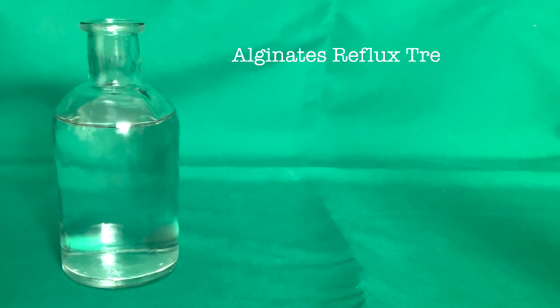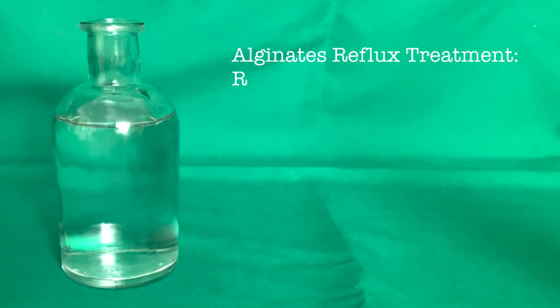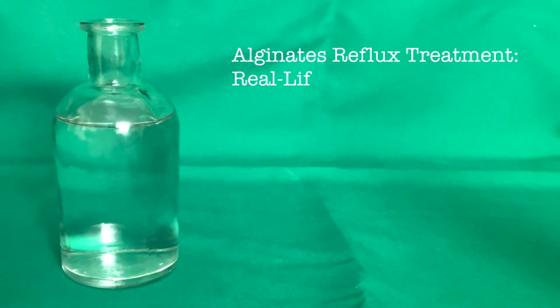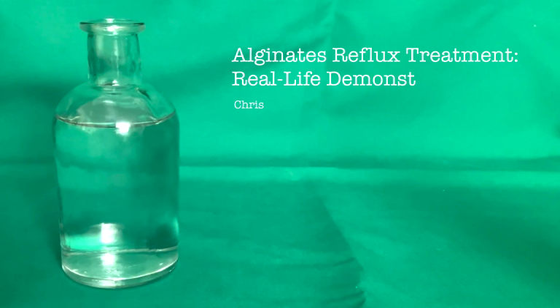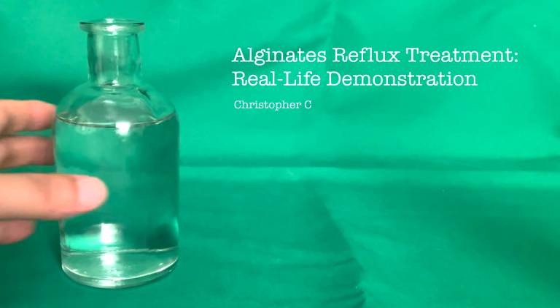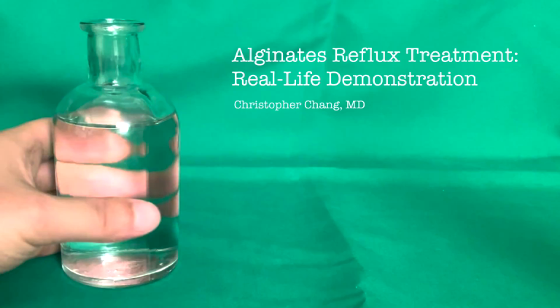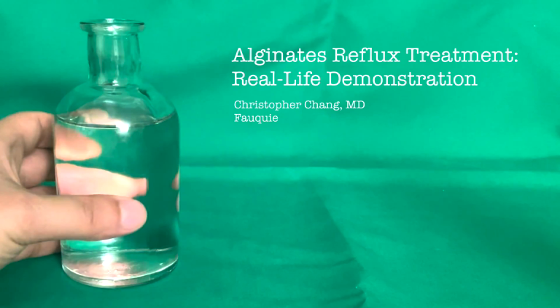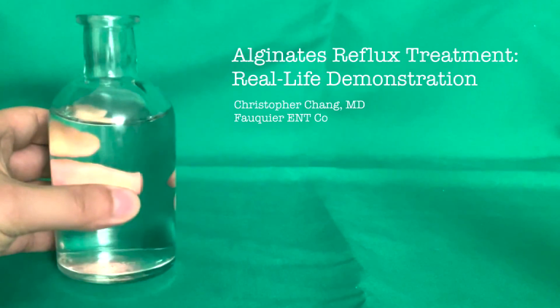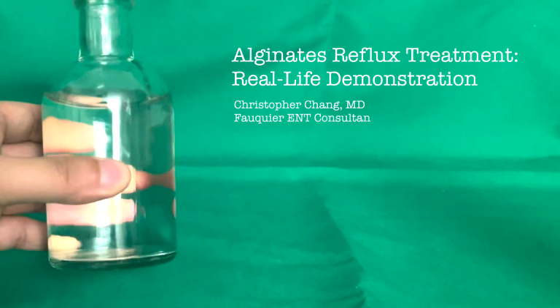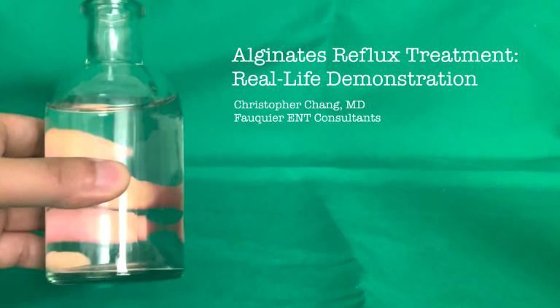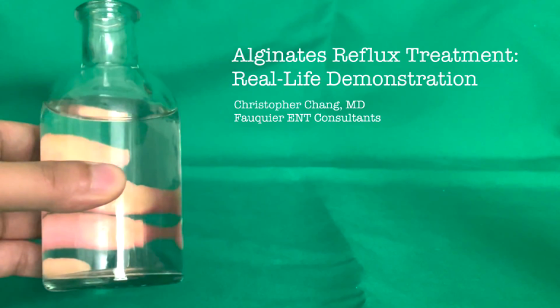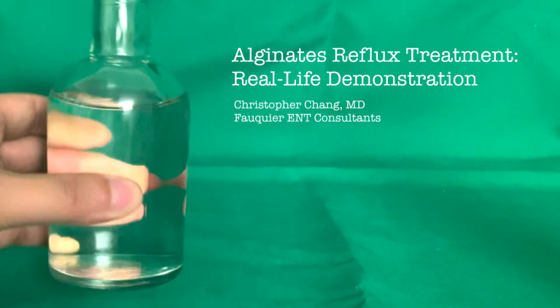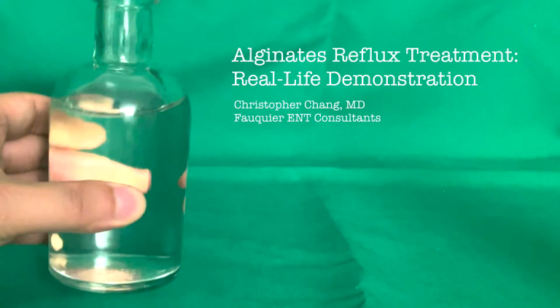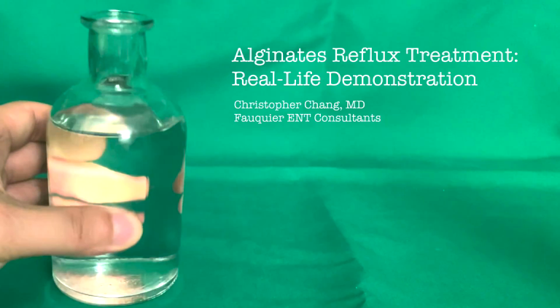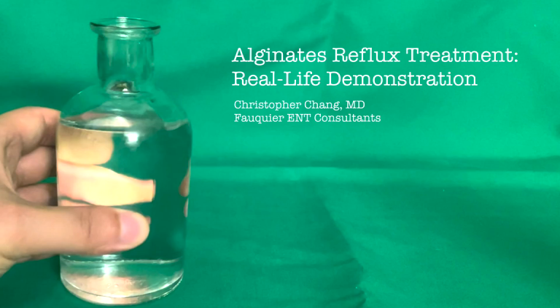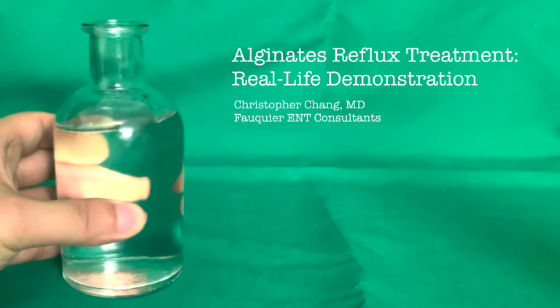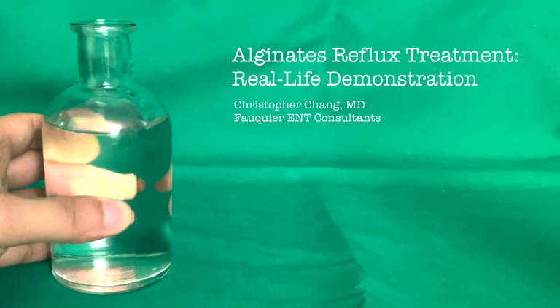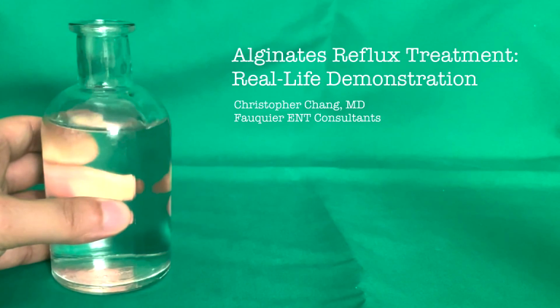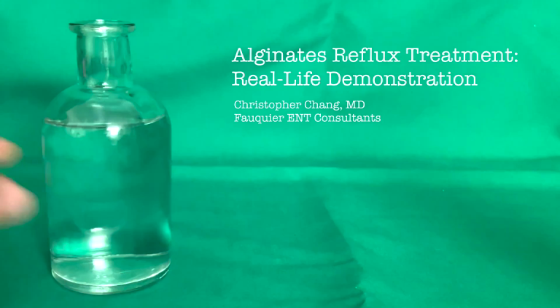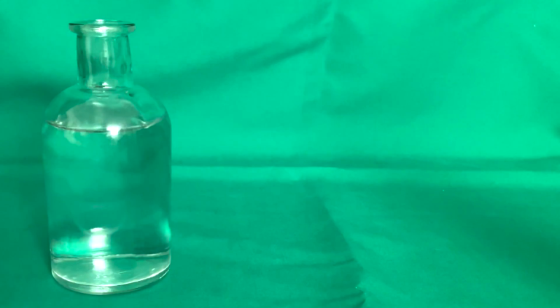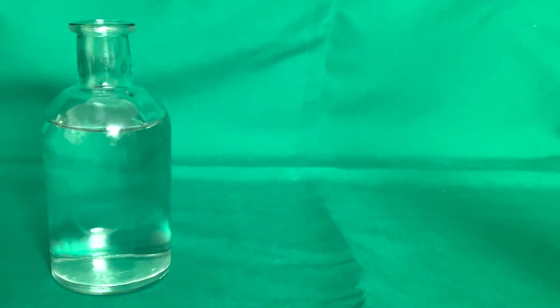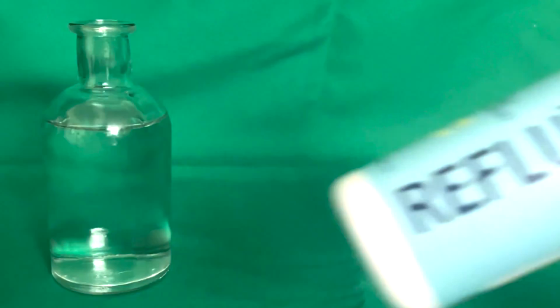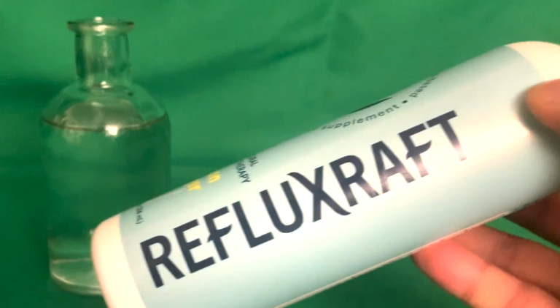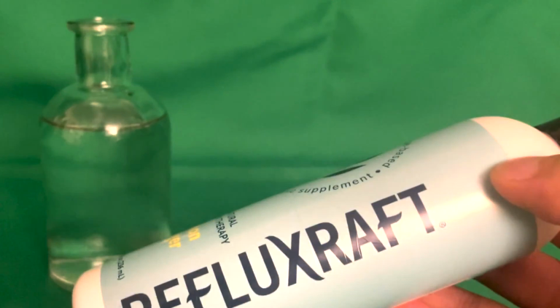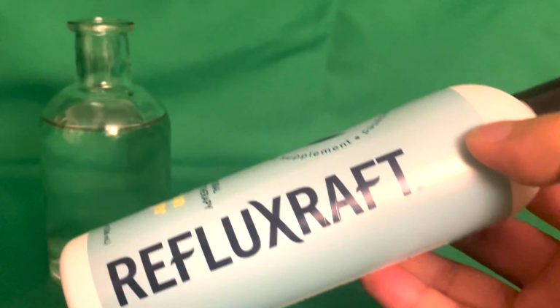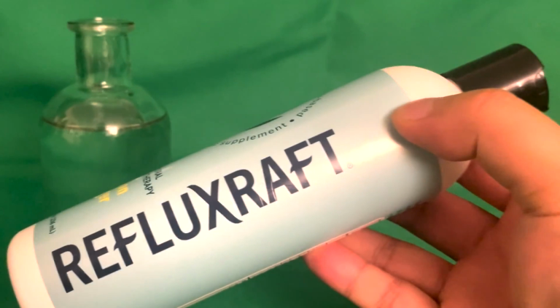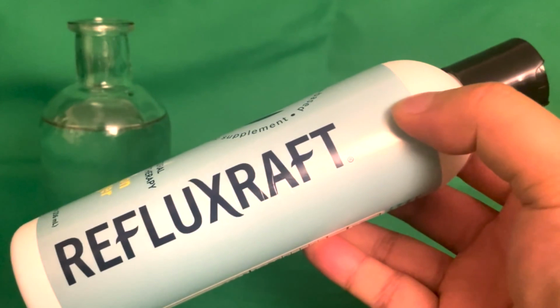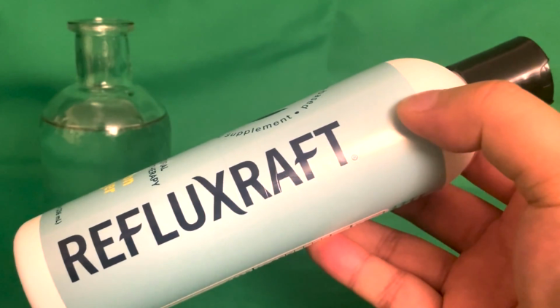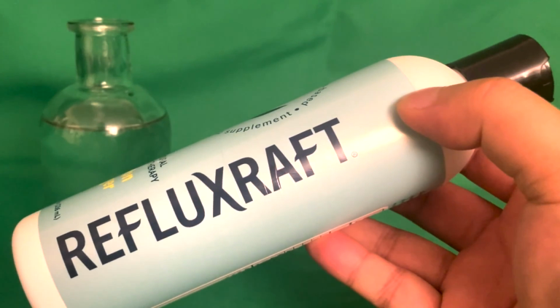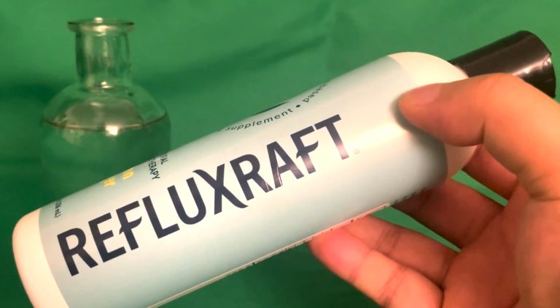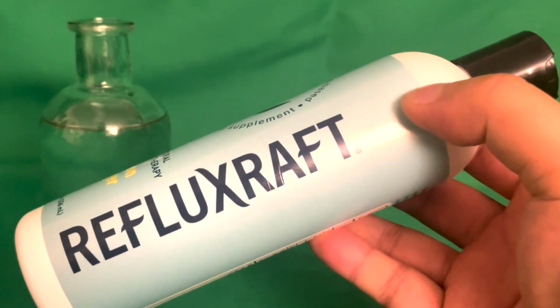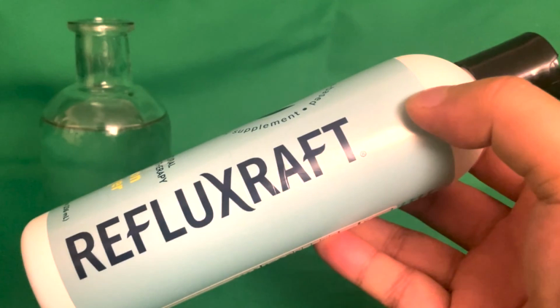Alginate is supposed to help prevent reflux naturally. Curious as to how it would work, I created a little experiment using Reflux Raft, an alginate-based reflux control product.